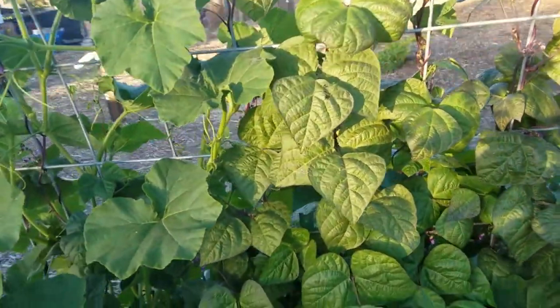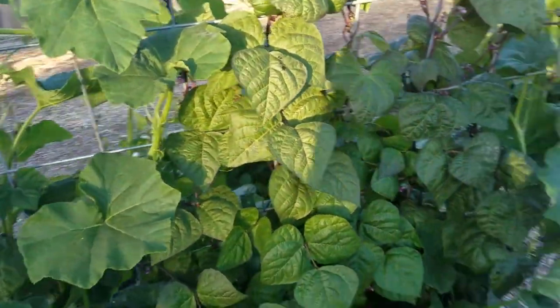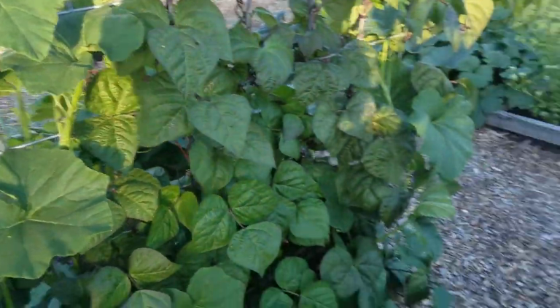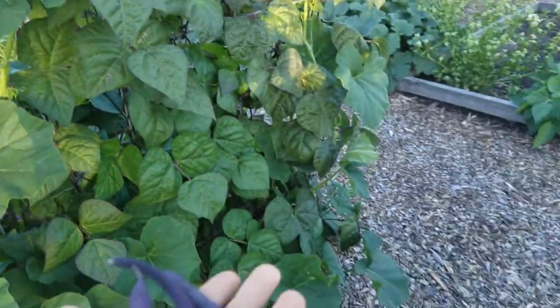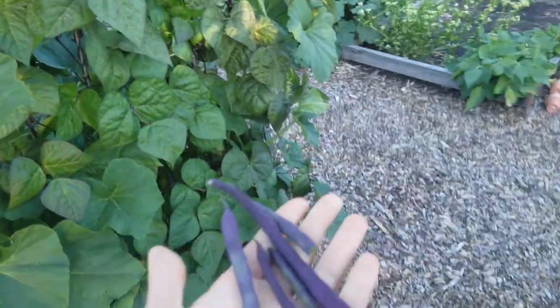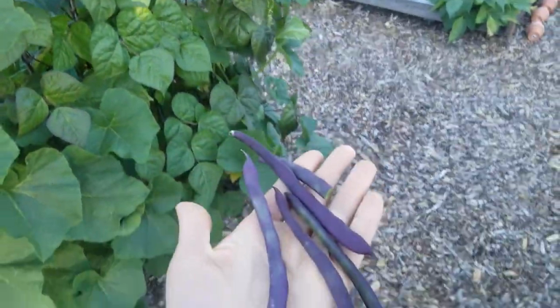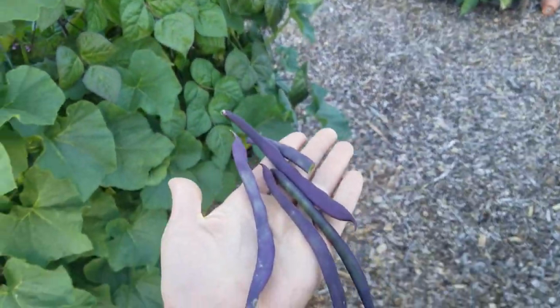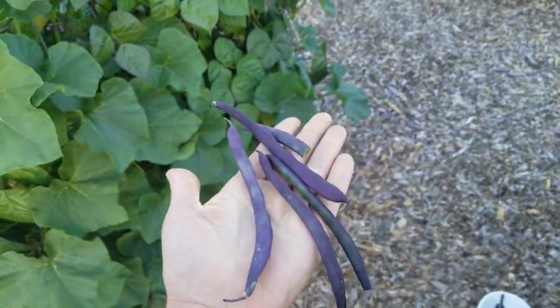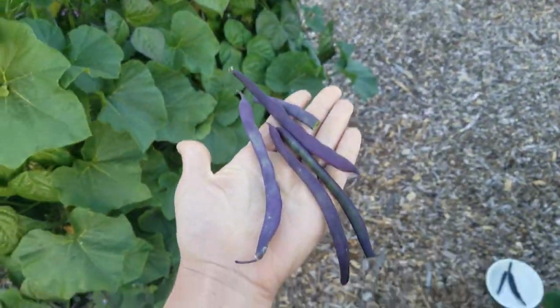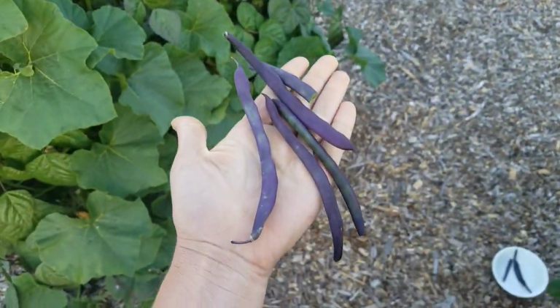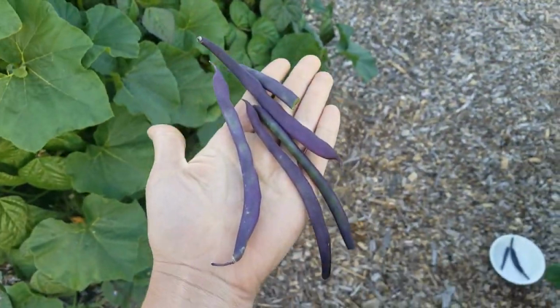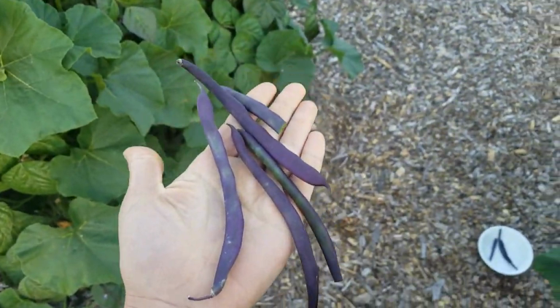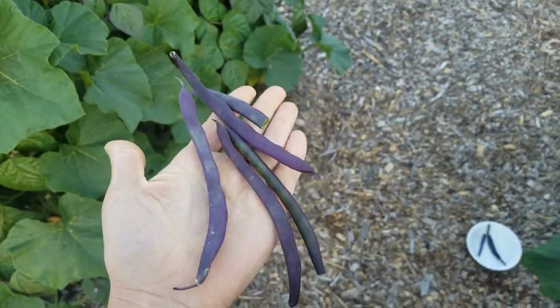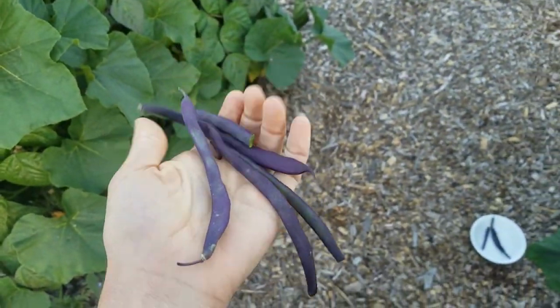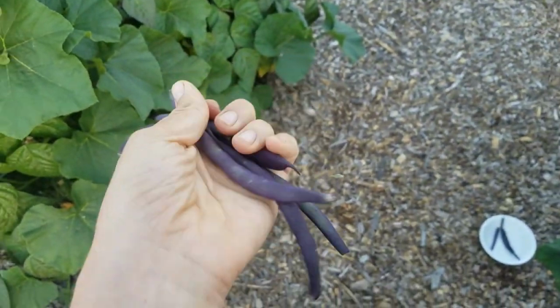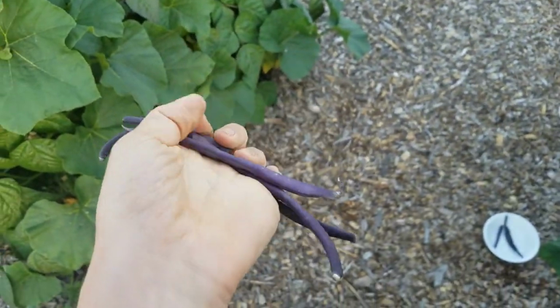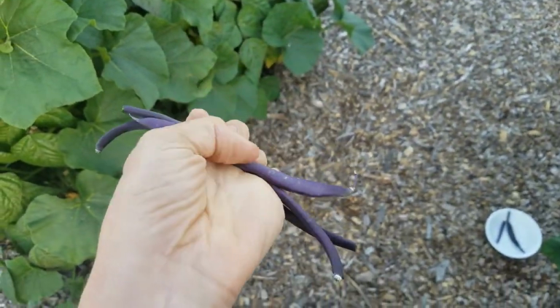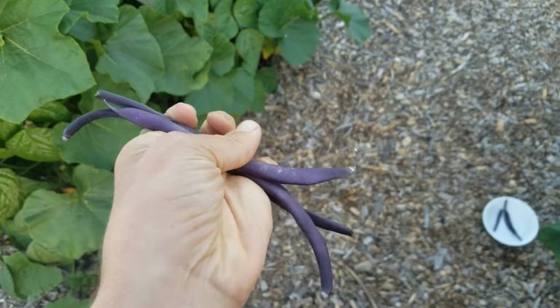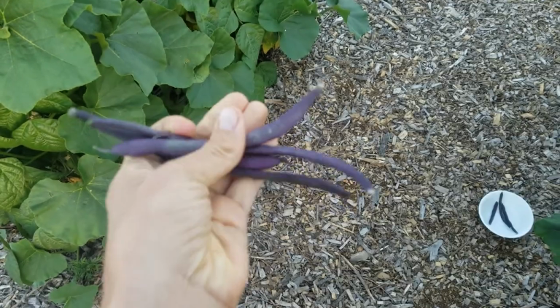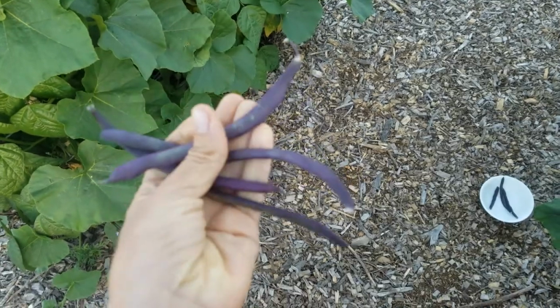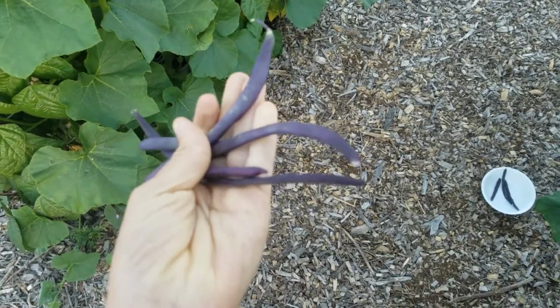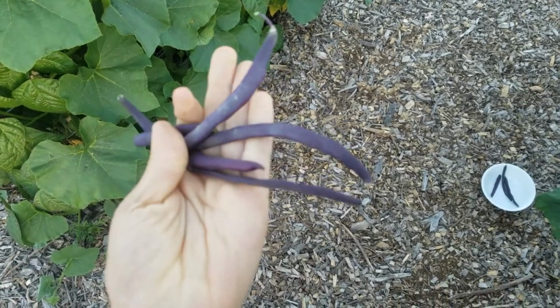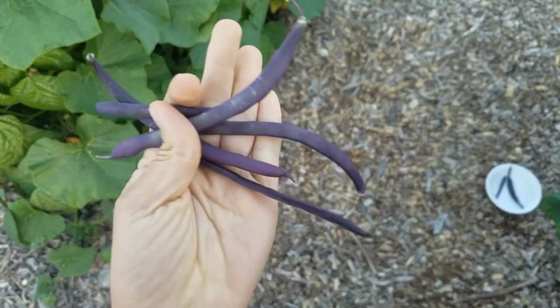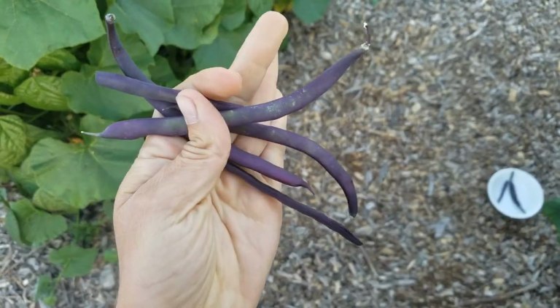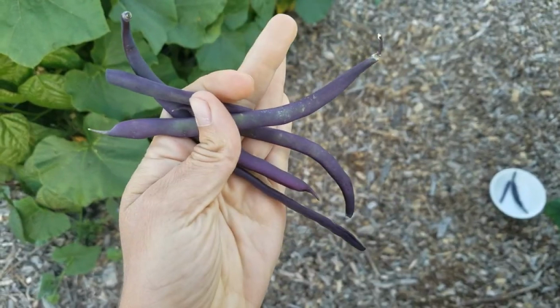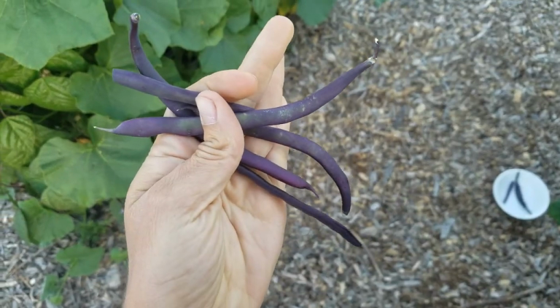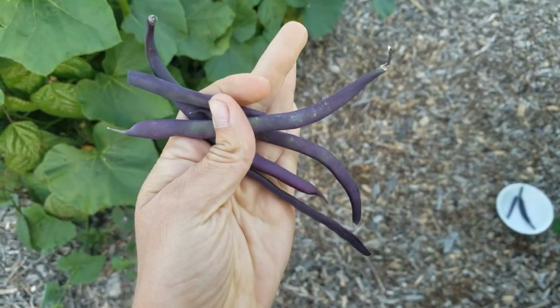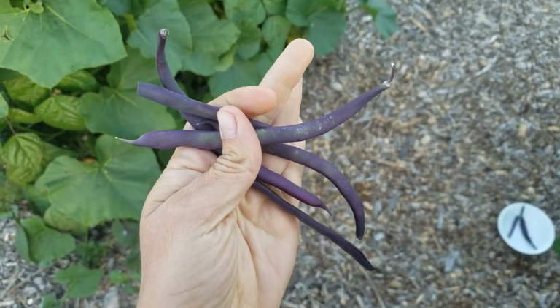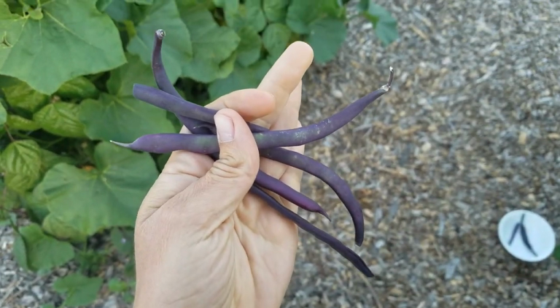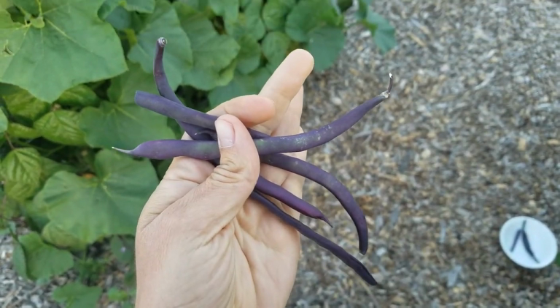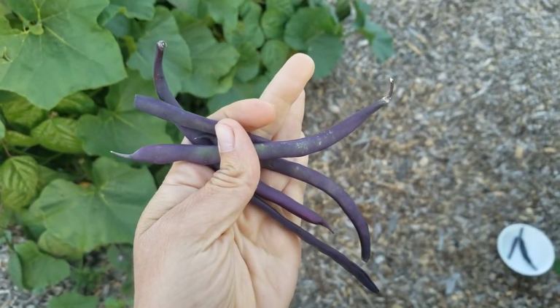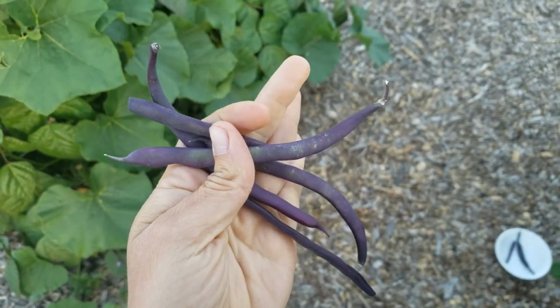I would definitely say grow them. They're super fun. My kids think they're great. They're pretty to look at. I'm sure they're super healthy. Check them out.